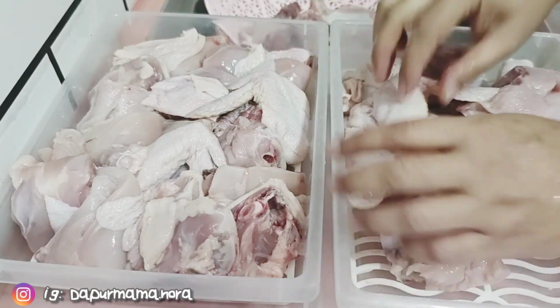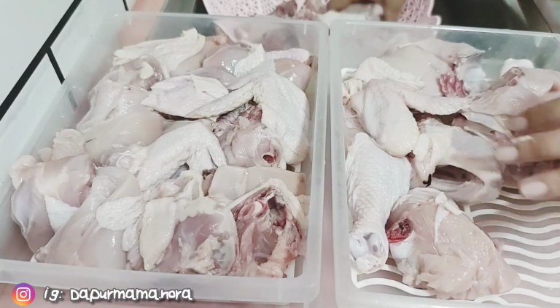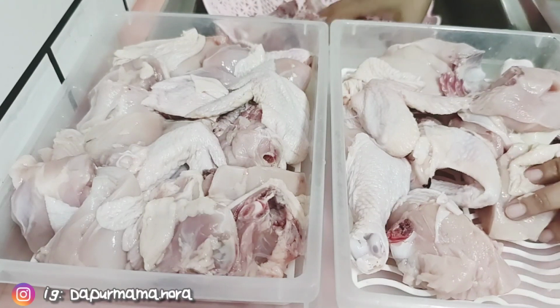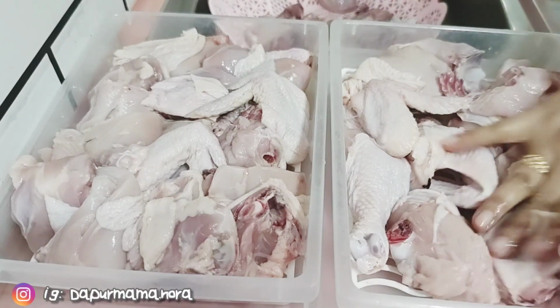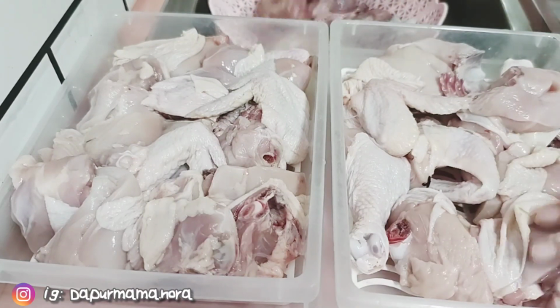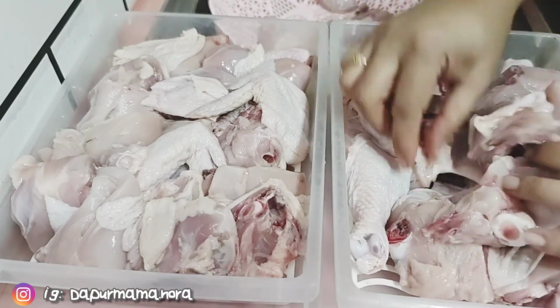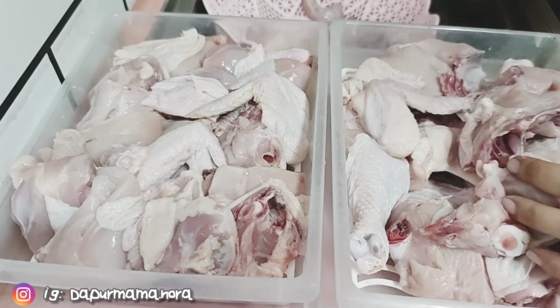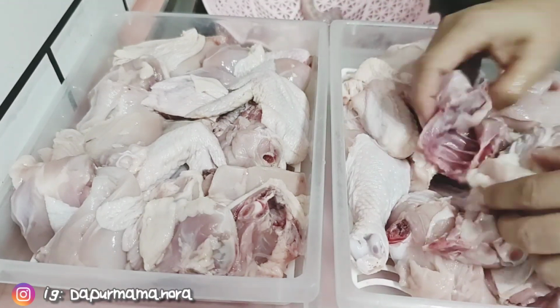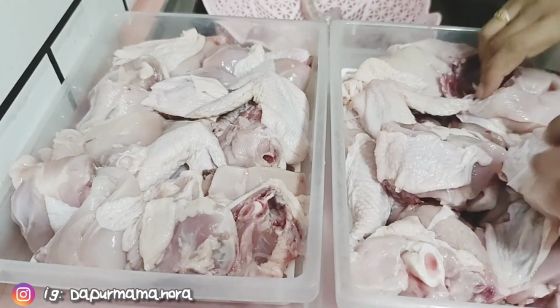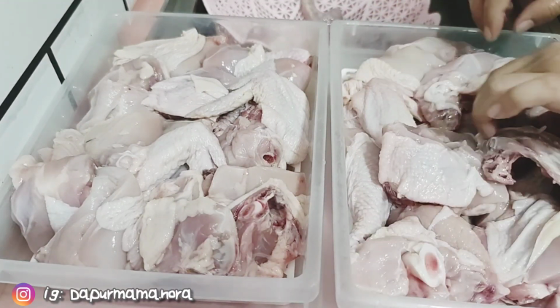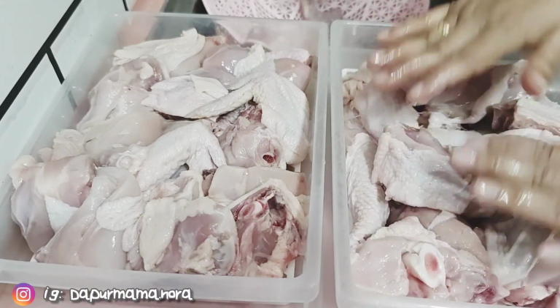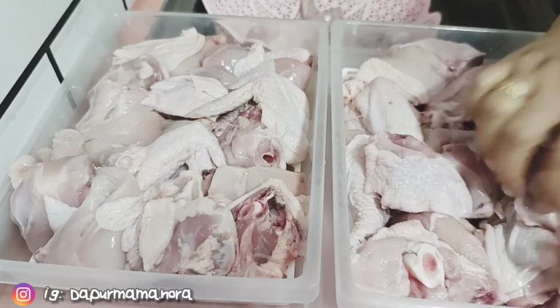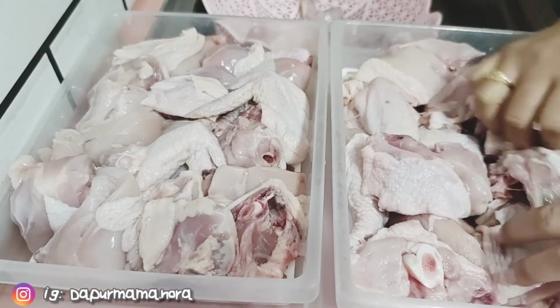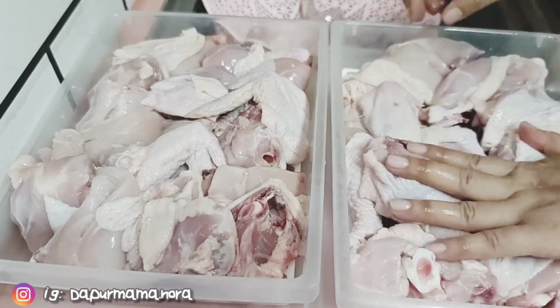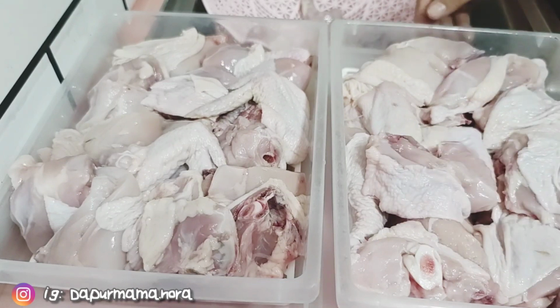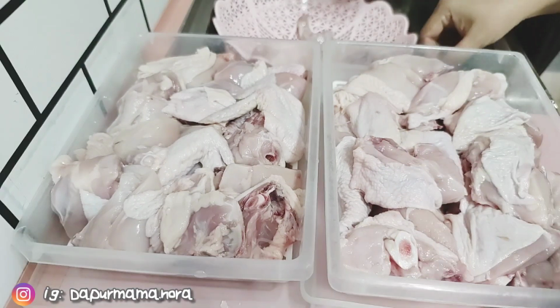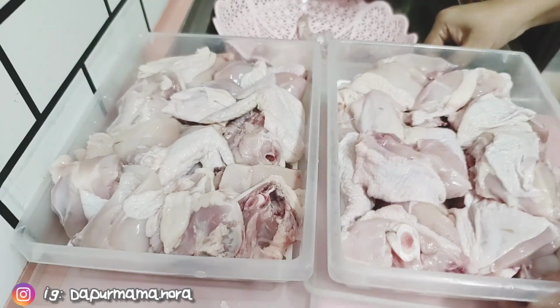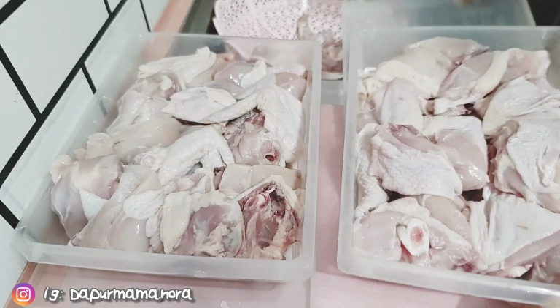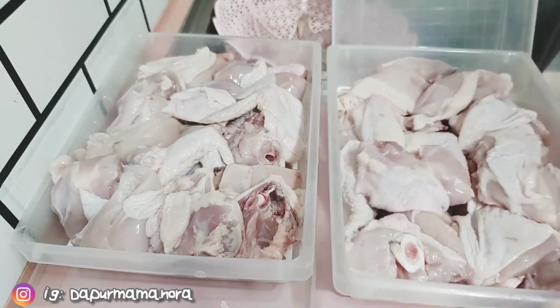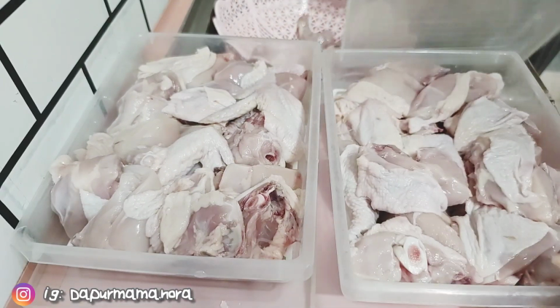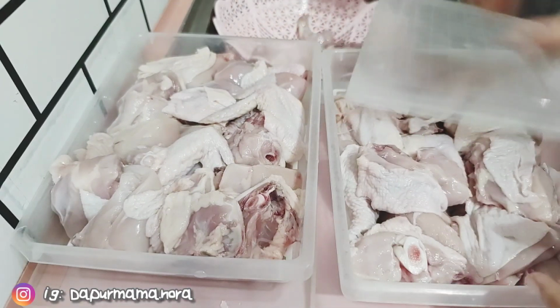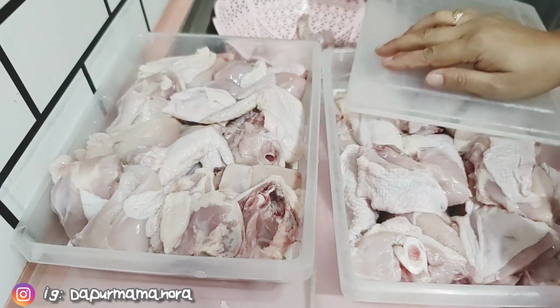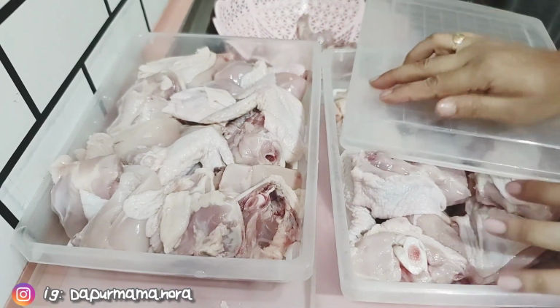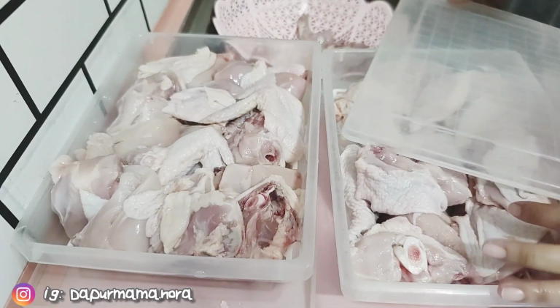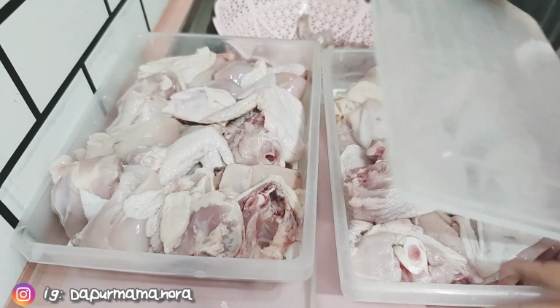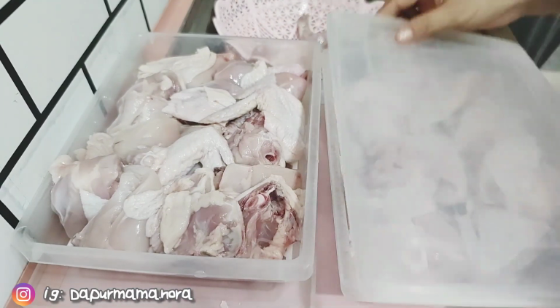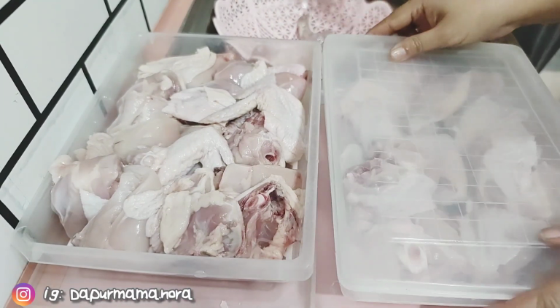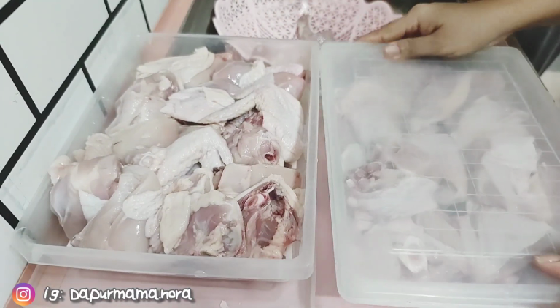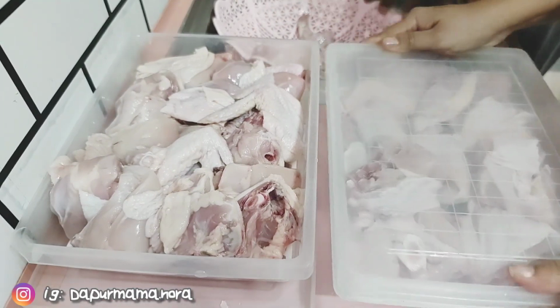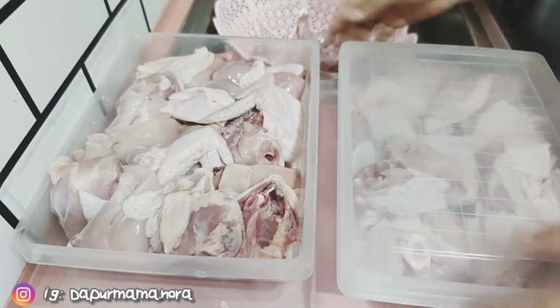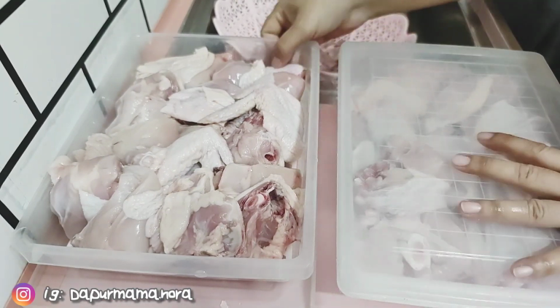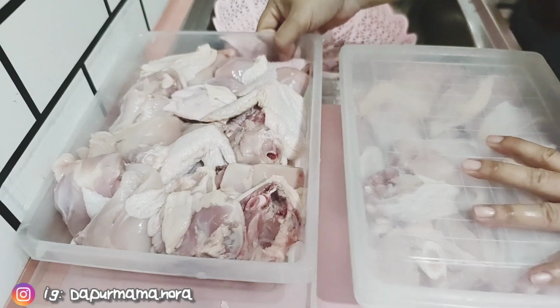Mama beli dua ekor ayam. Dan dia ada beli ikan siakap tadi. Jadi Mama siap-siapkan, simpan ayam ni.